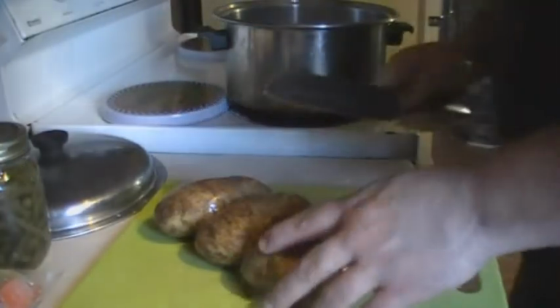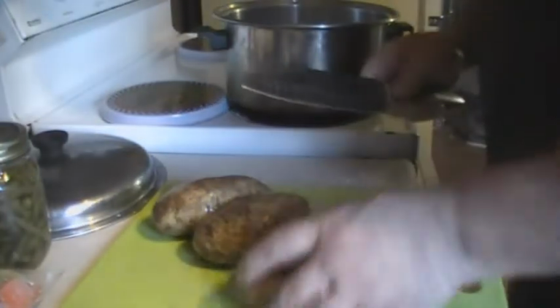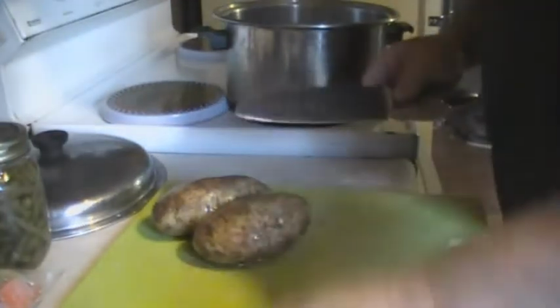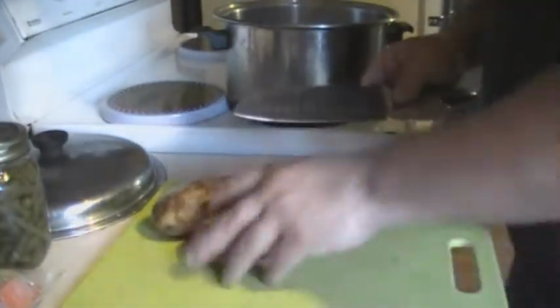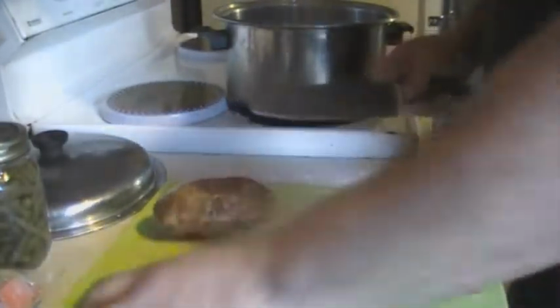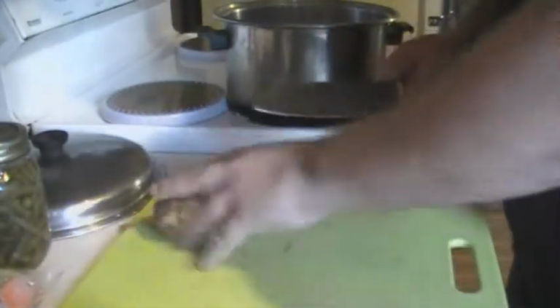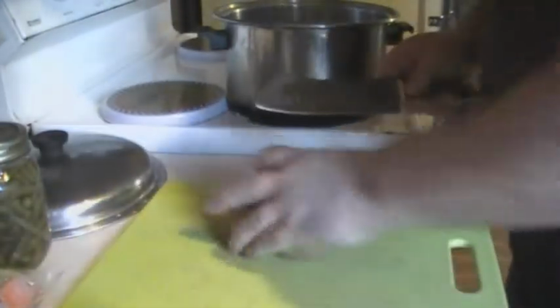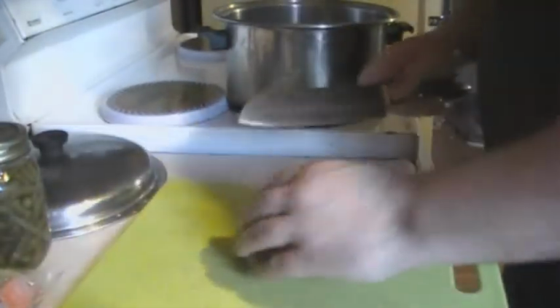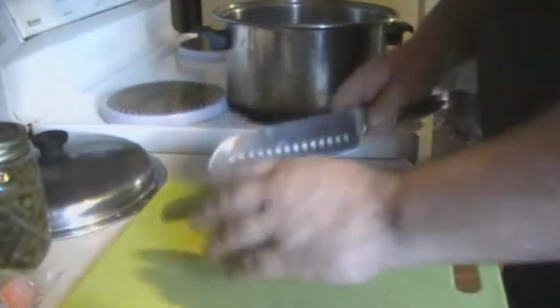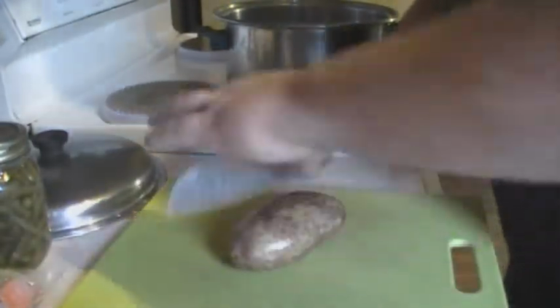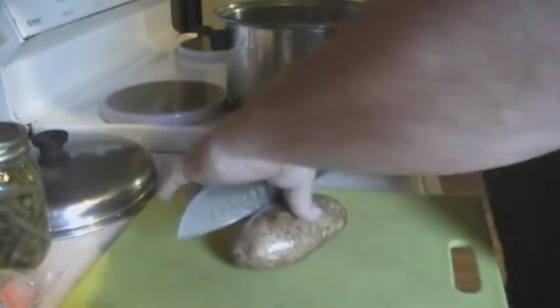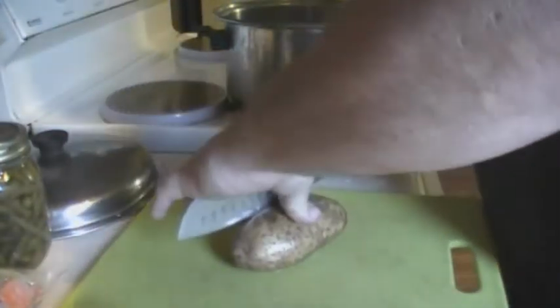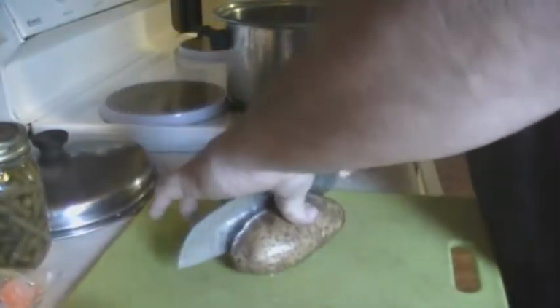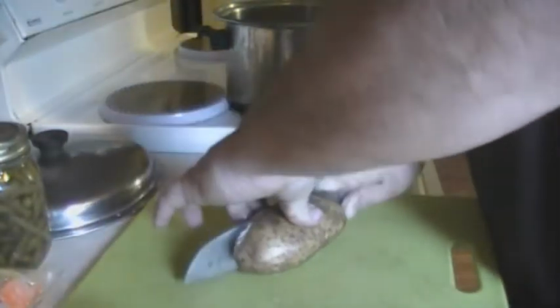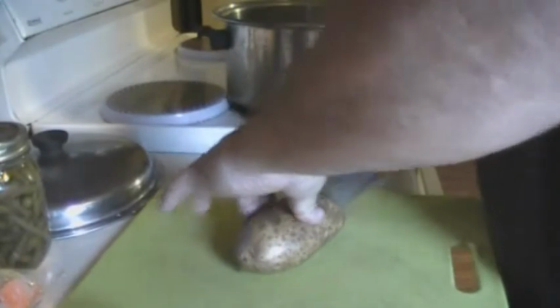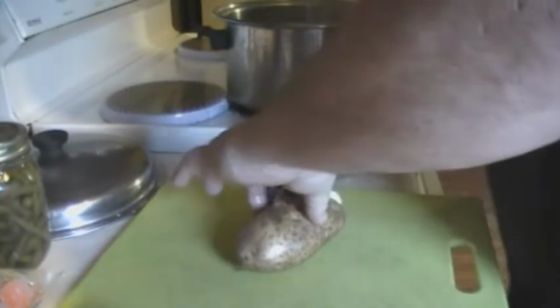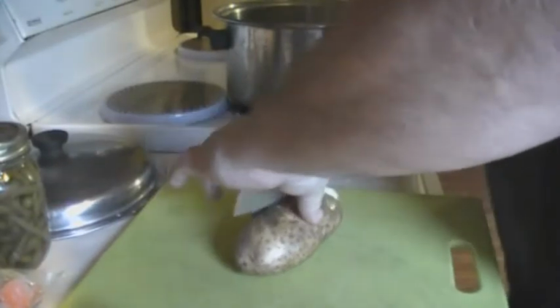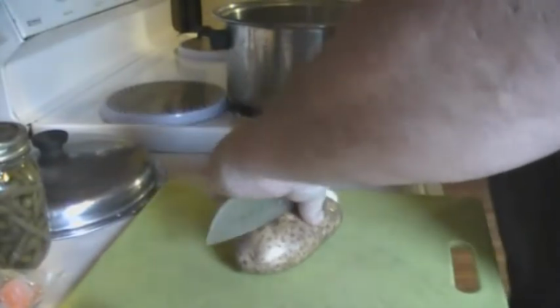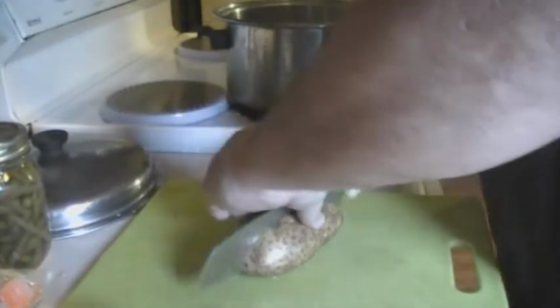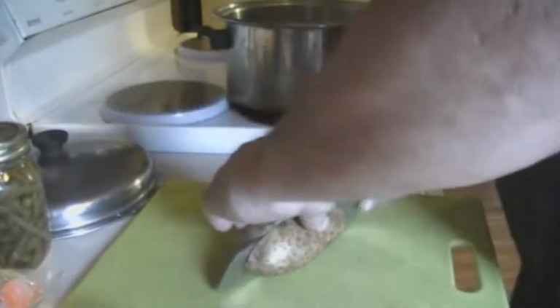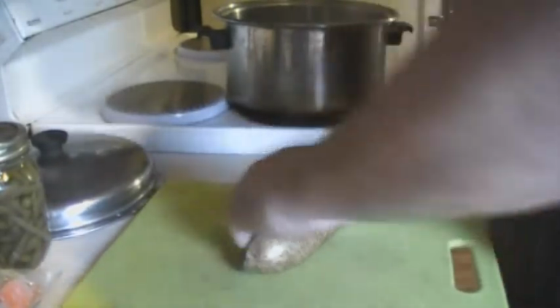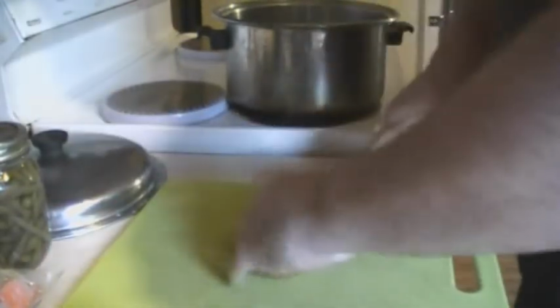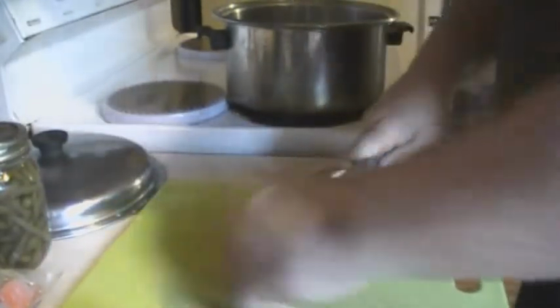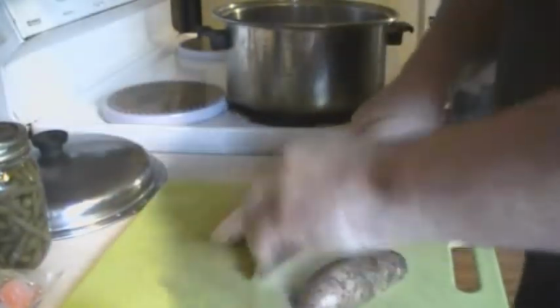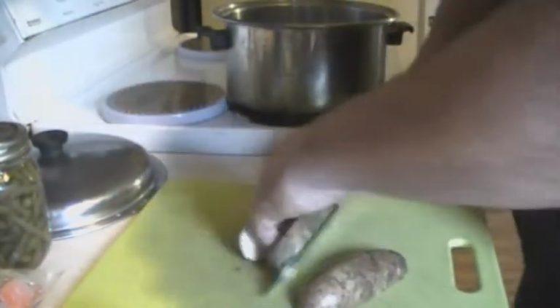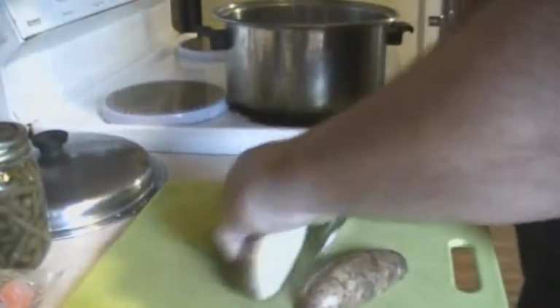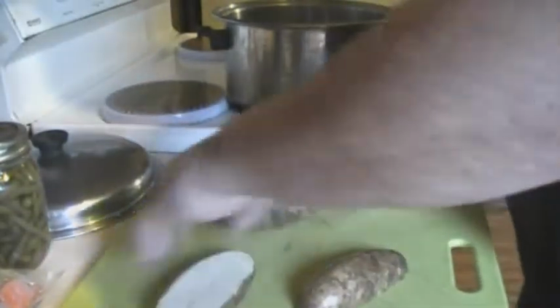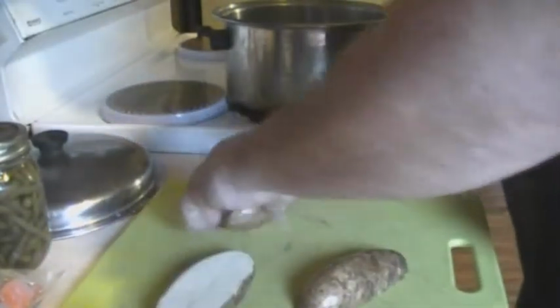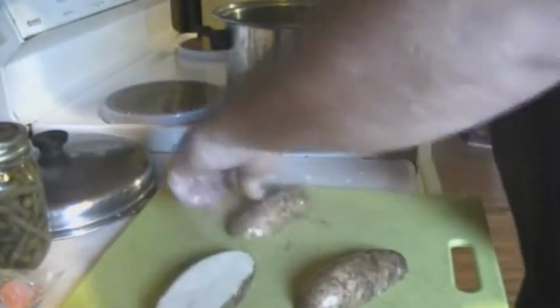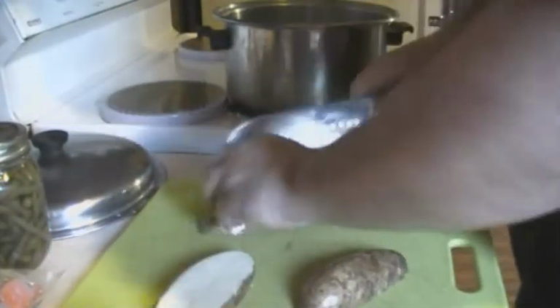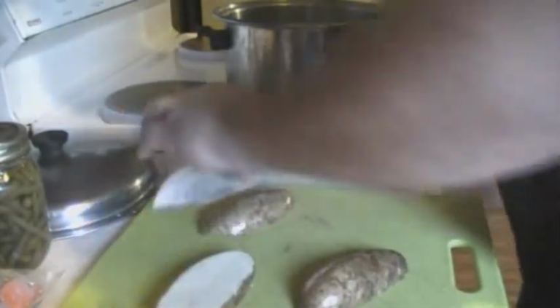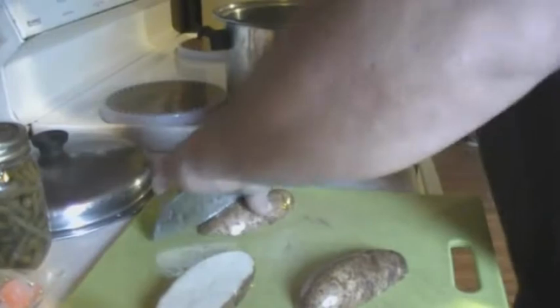We do not skin potatoes very much around here. I just think that takes away from it. I like my potatoes with the skin on.